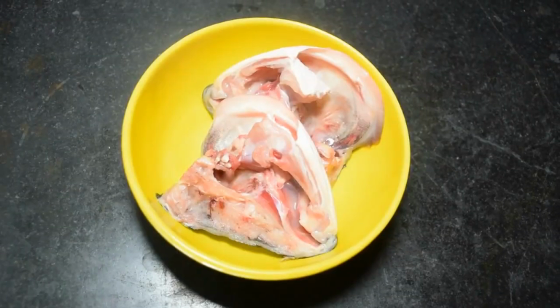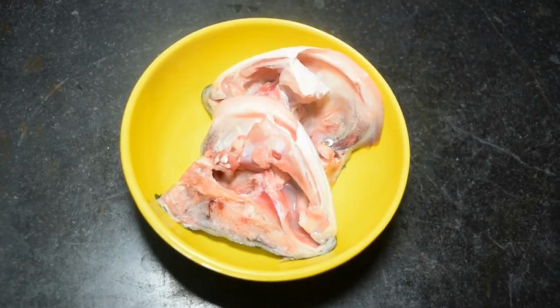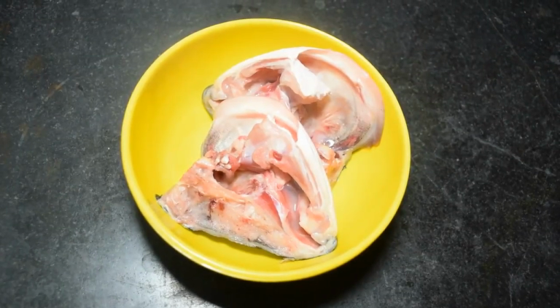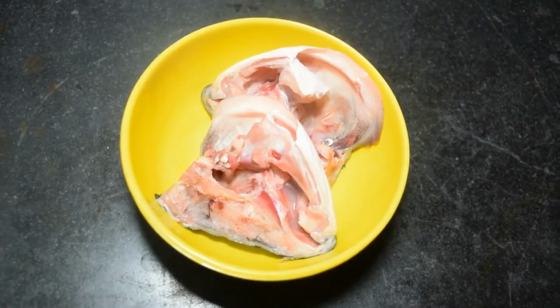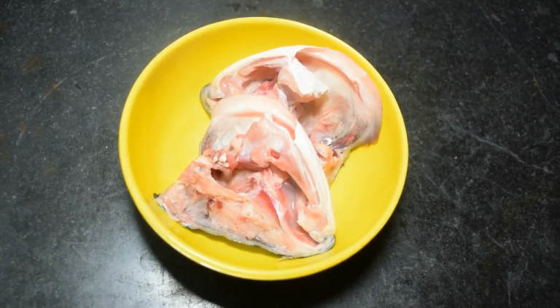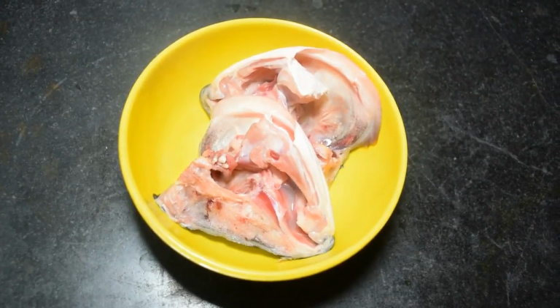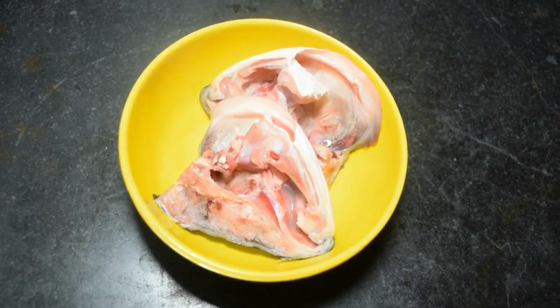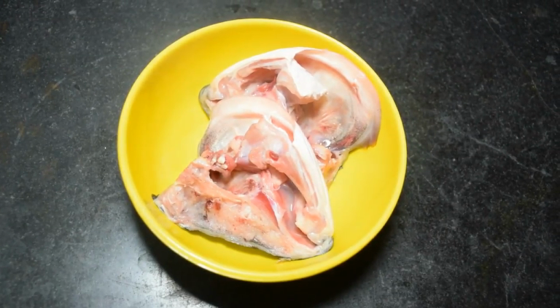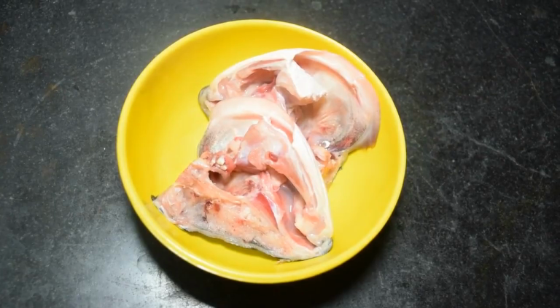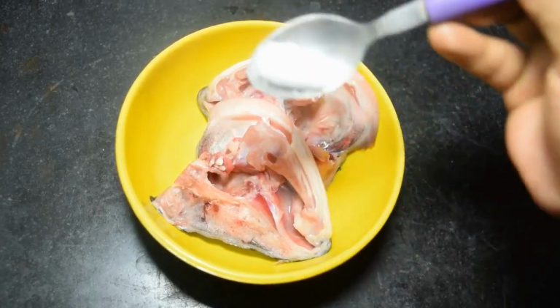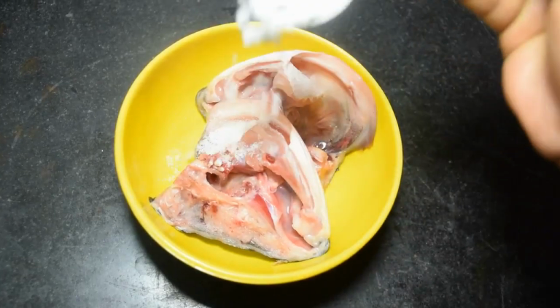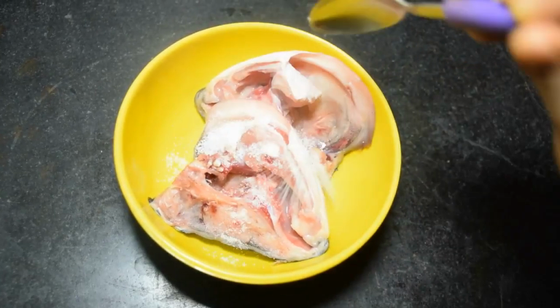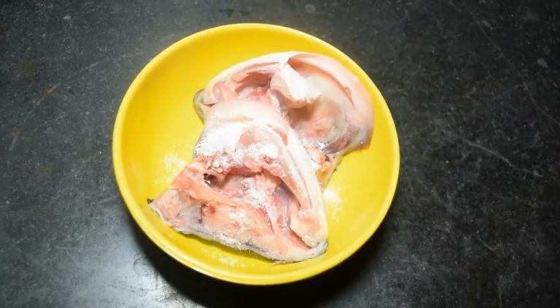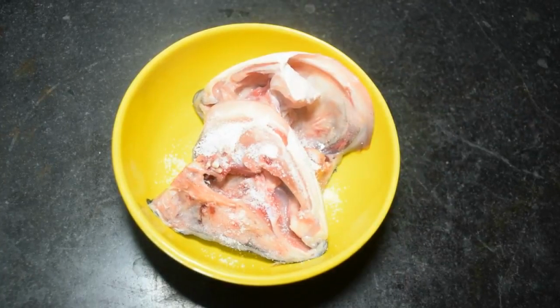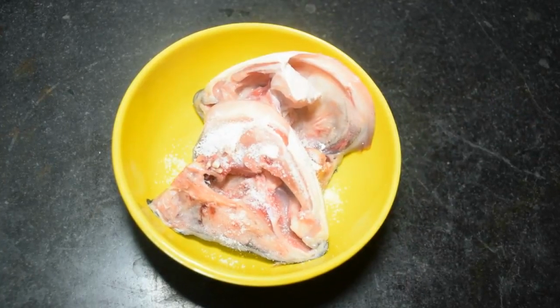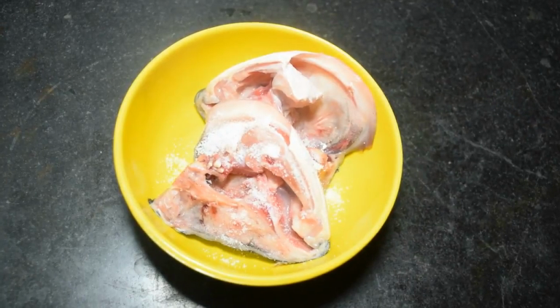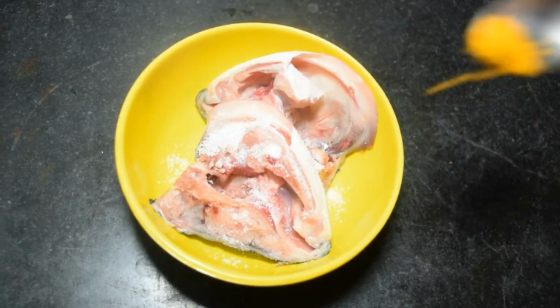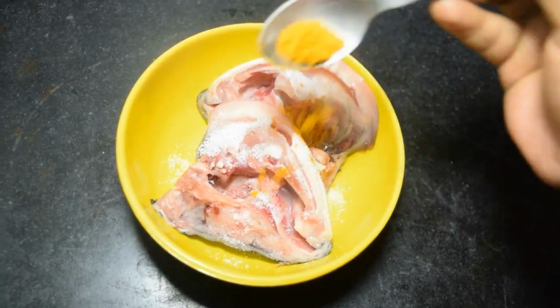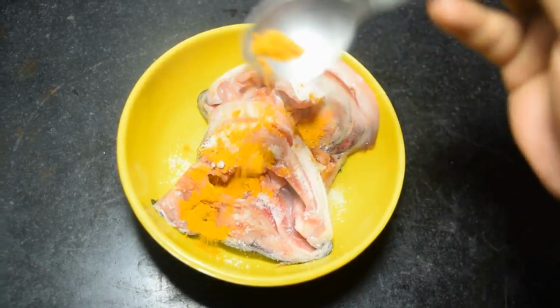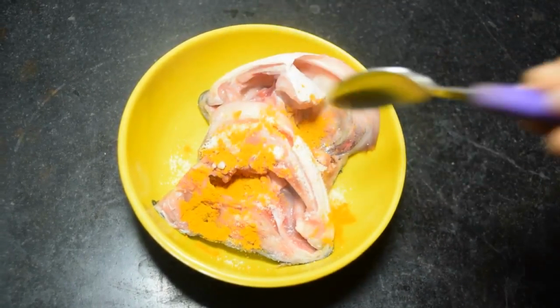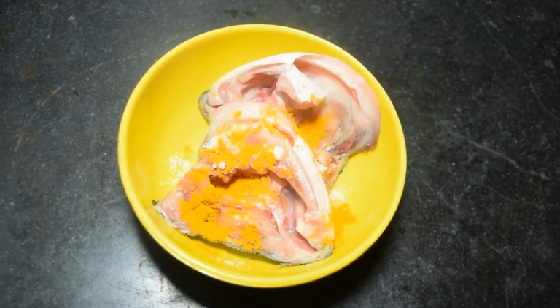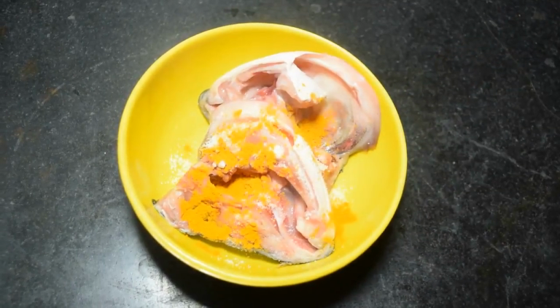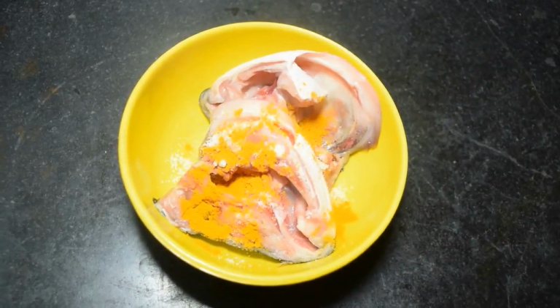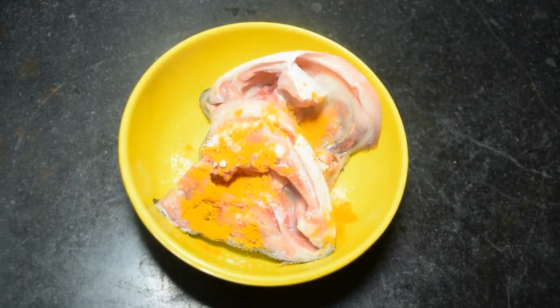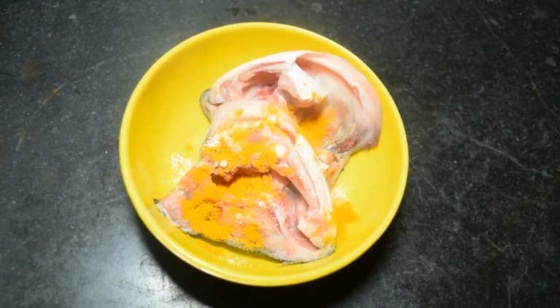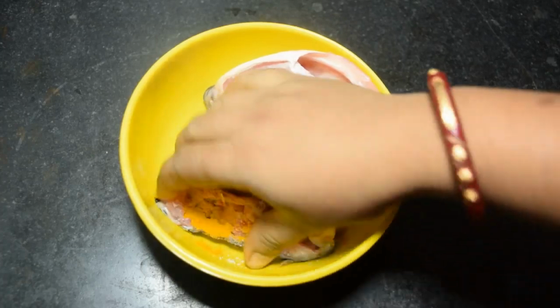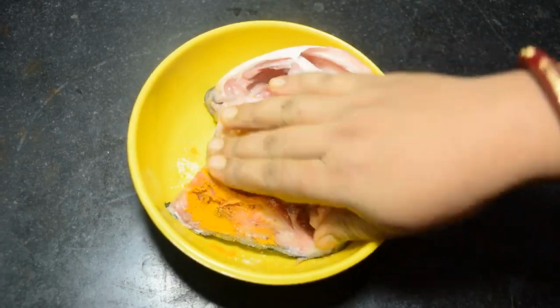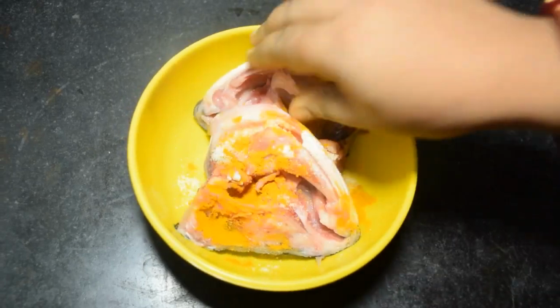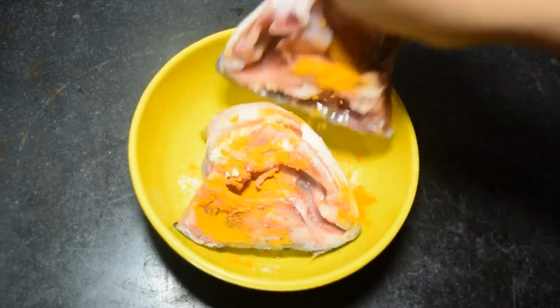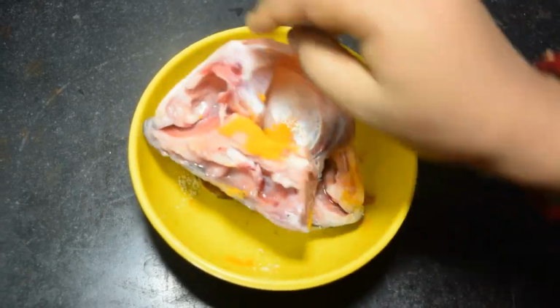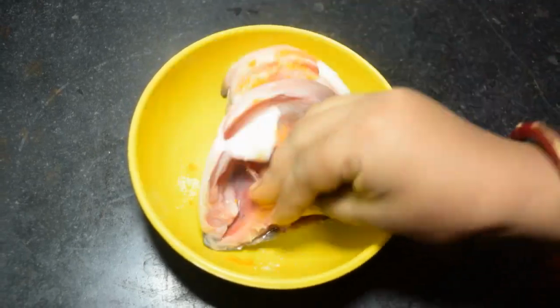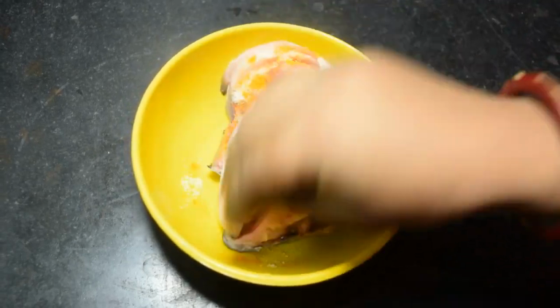Prothome maachin maathay noon hulud makhibo. One fourth teaspoon noon dilam, and one fourth teaspoon hulud nilam. Niye maachin maathay mekhe ni, e 5 minute amra dhekhe debo. Tartu pora dhekhe gintu amra phjeje debo.